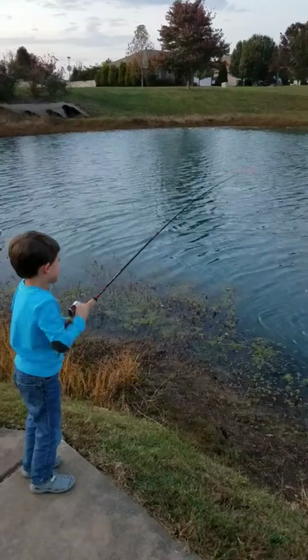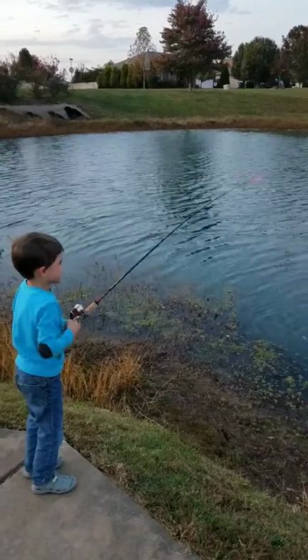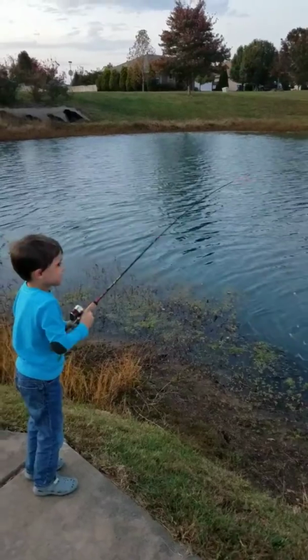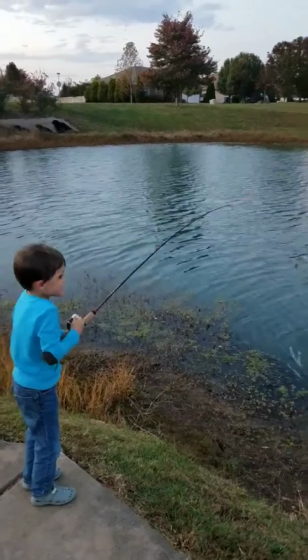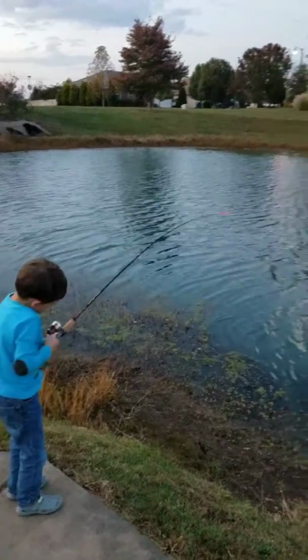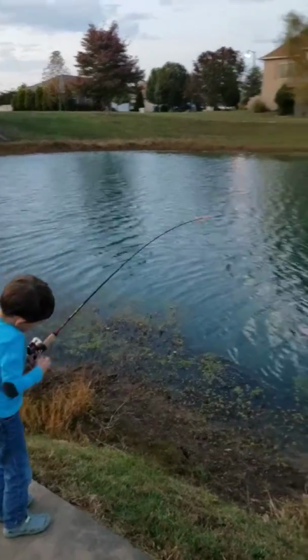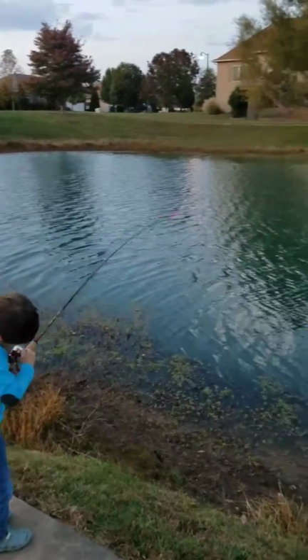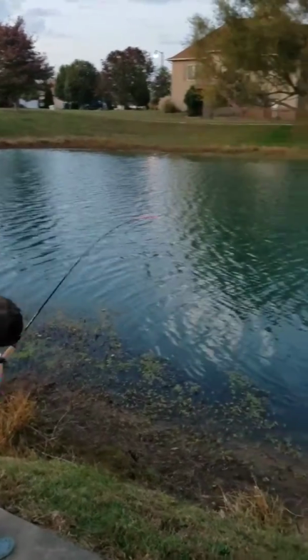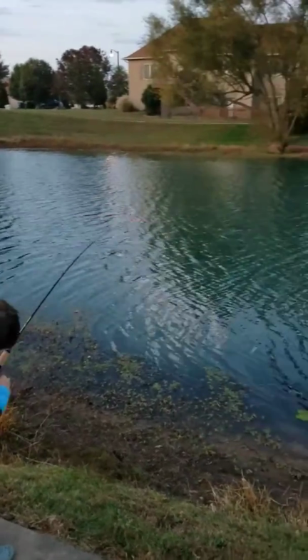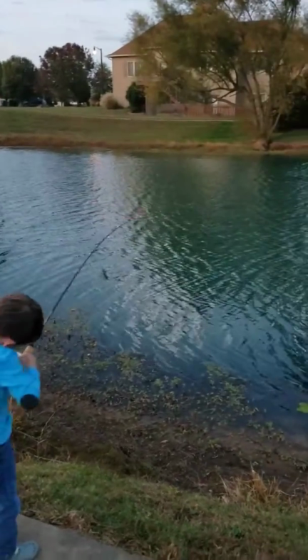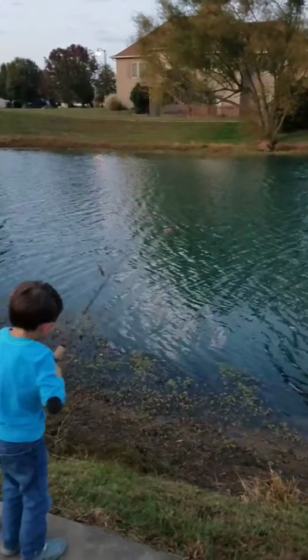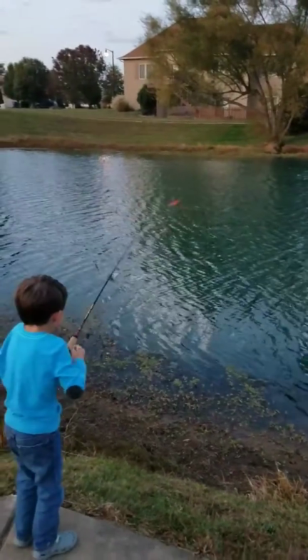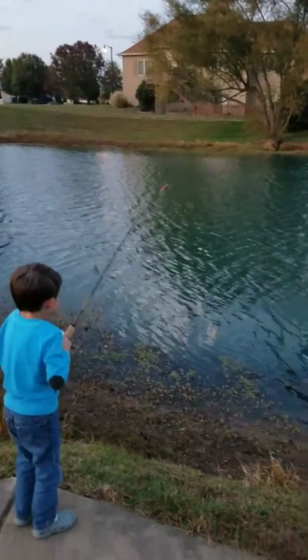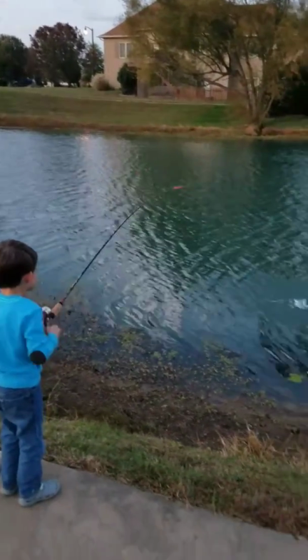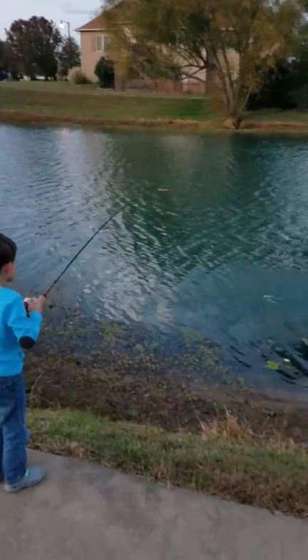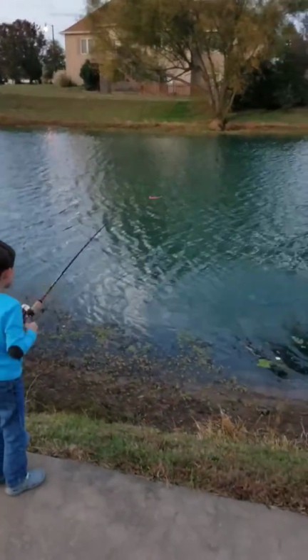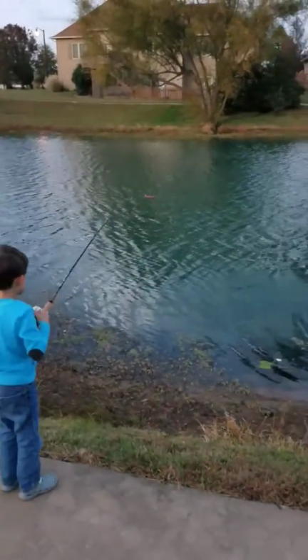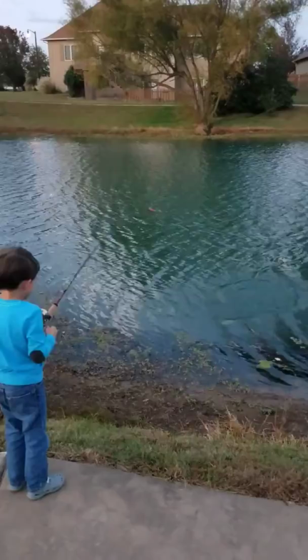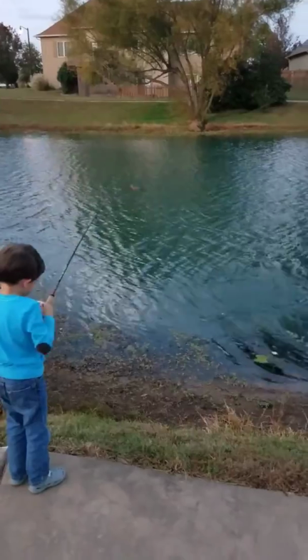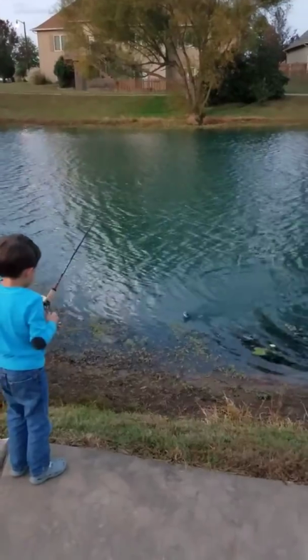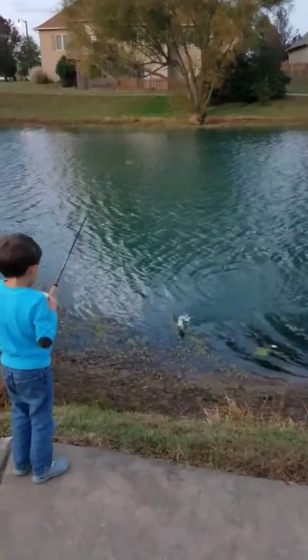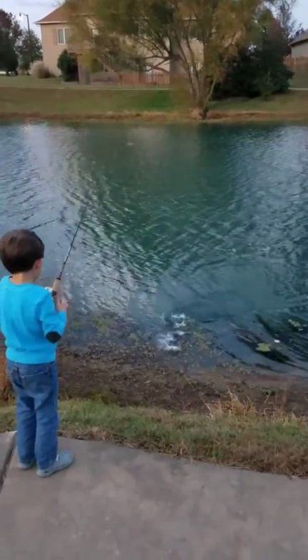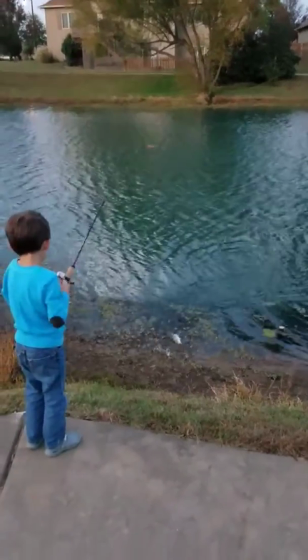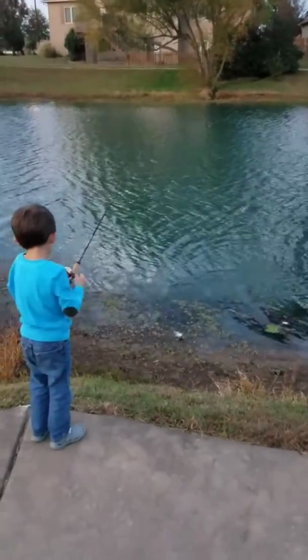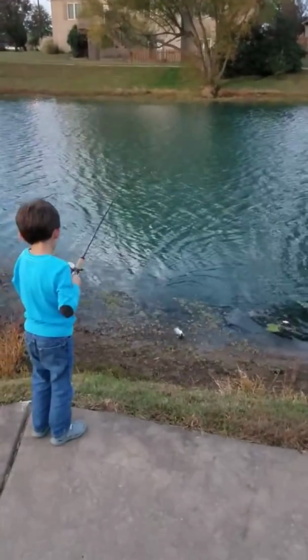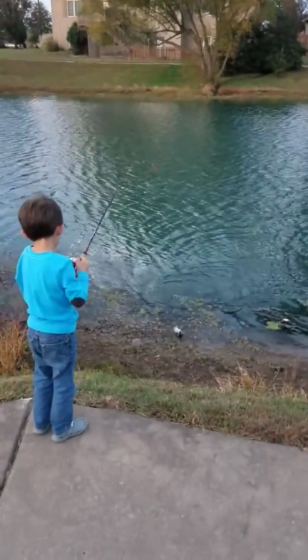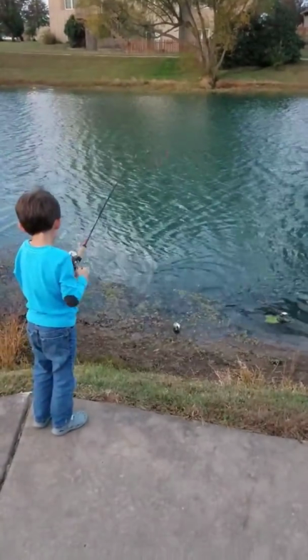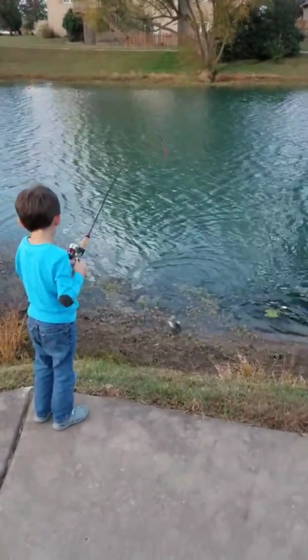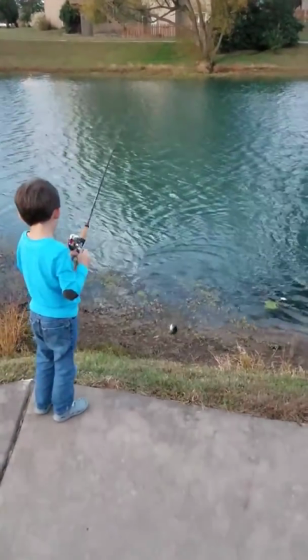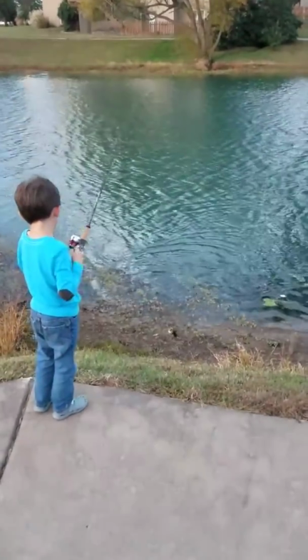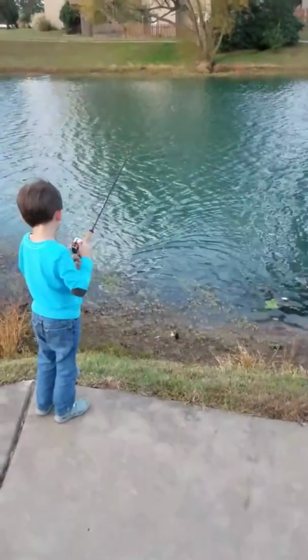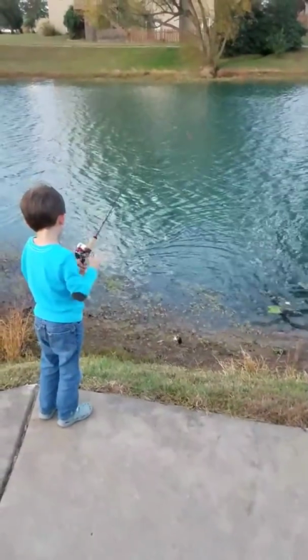You got something? You got something, Nate? You really do? Oh yeah! Look at that! Get it in! Reel it in! Reel it in! The bass!